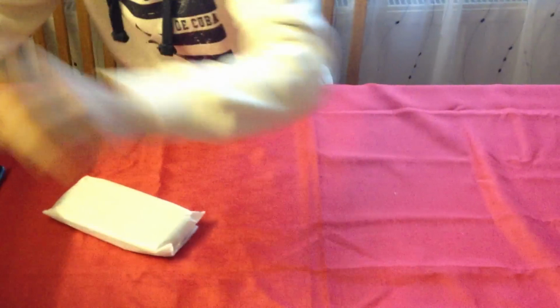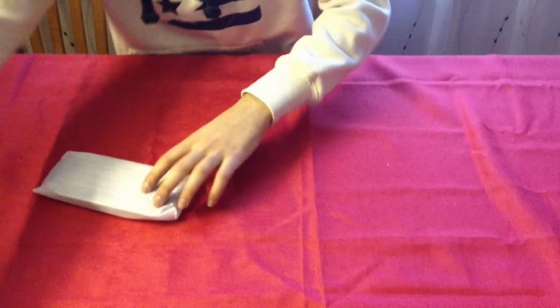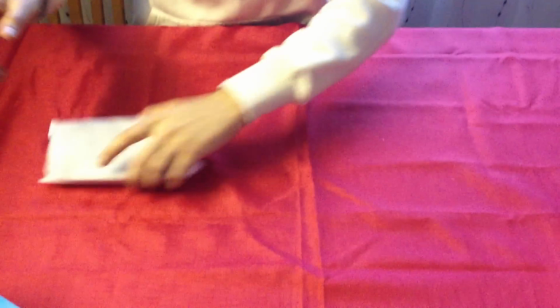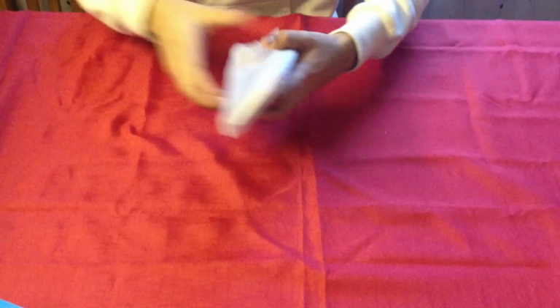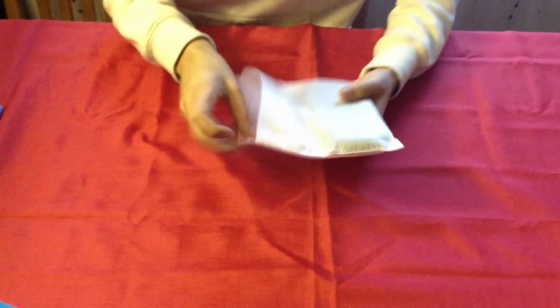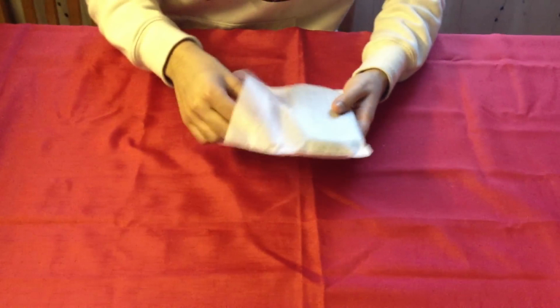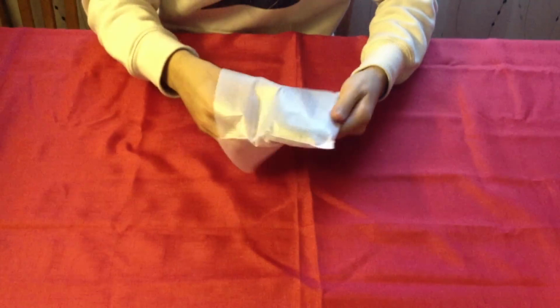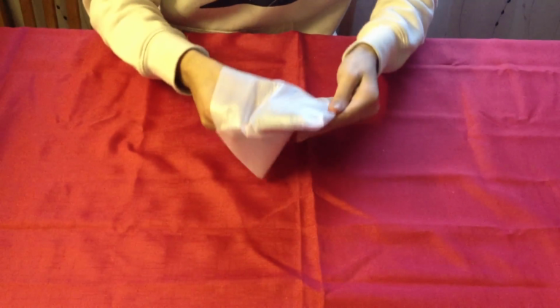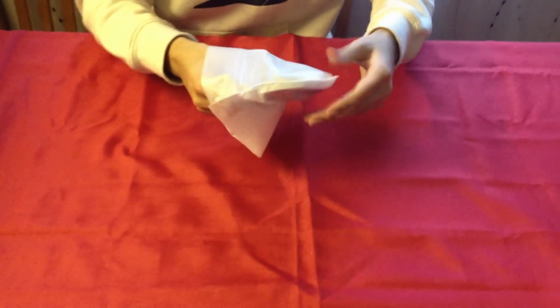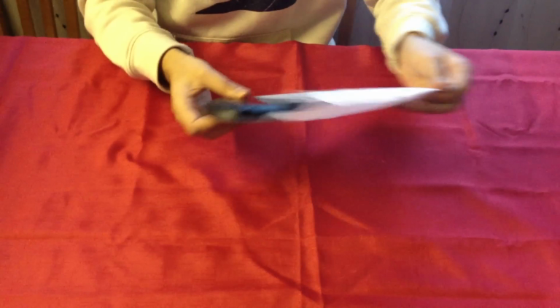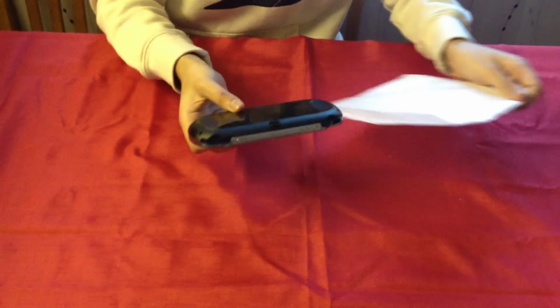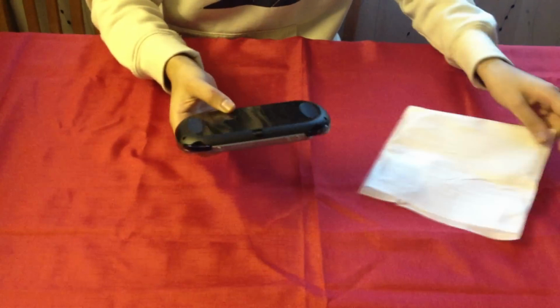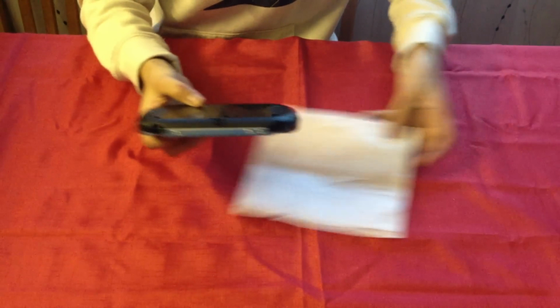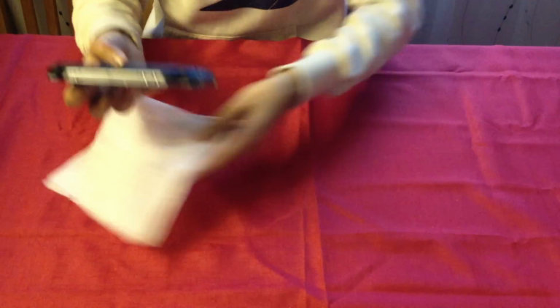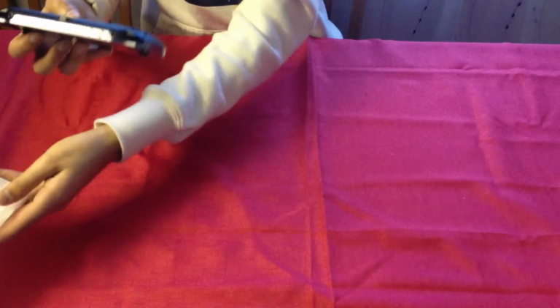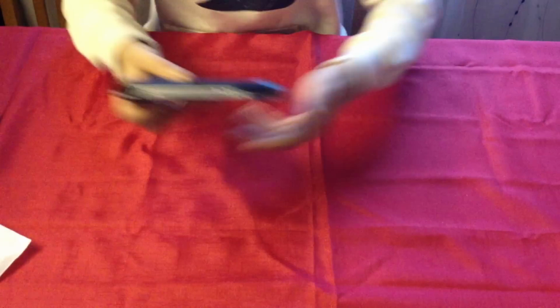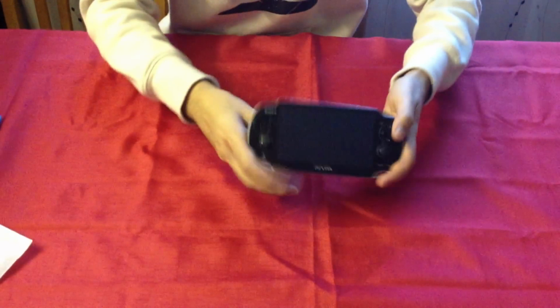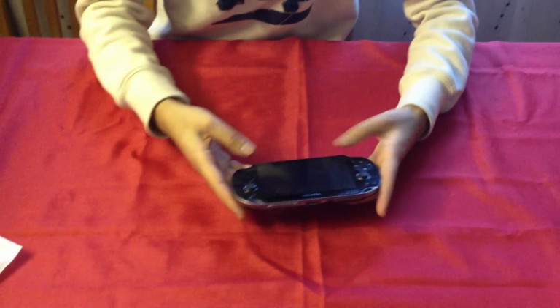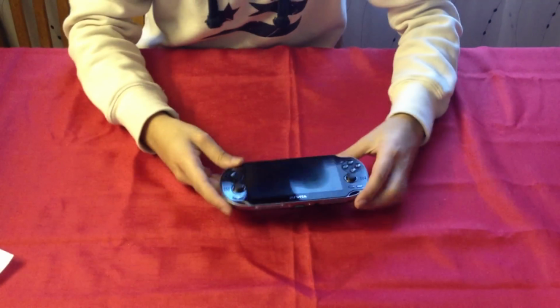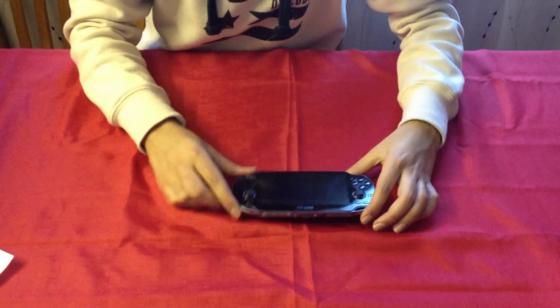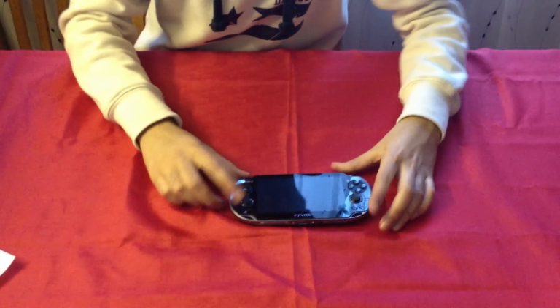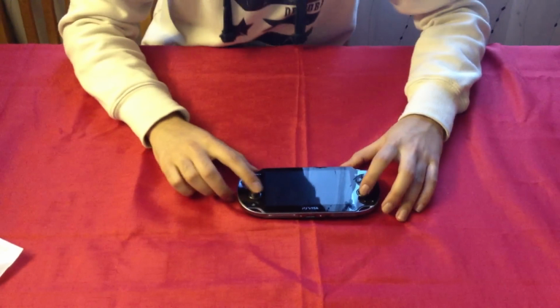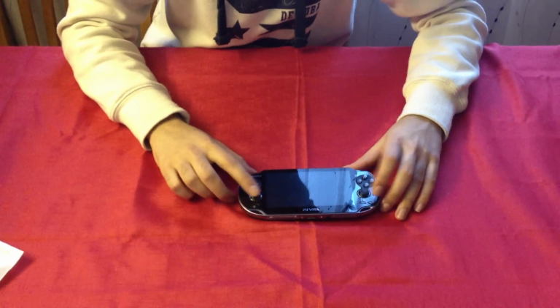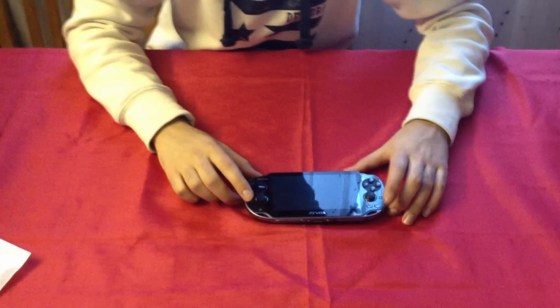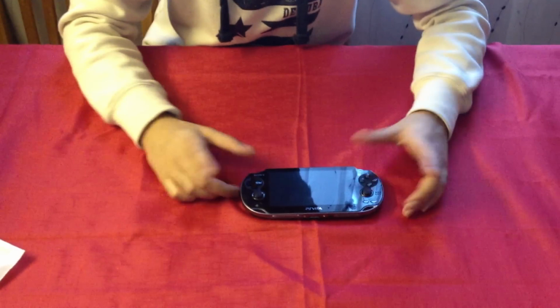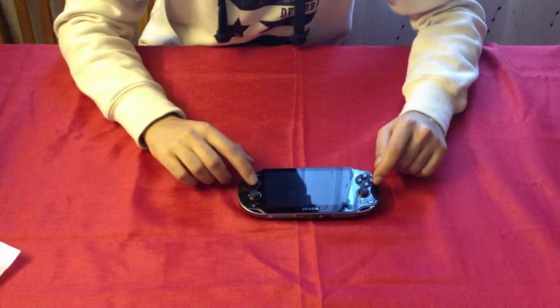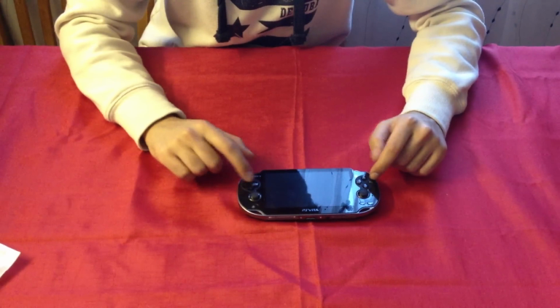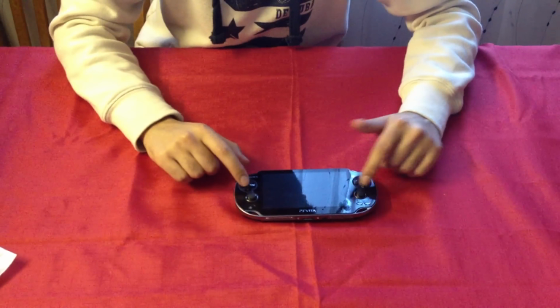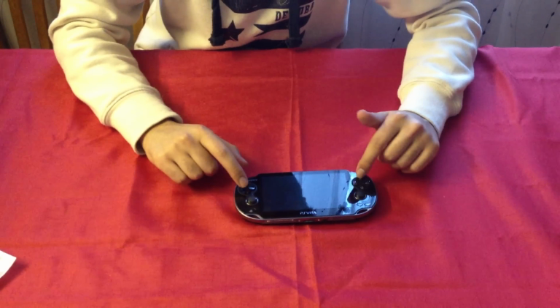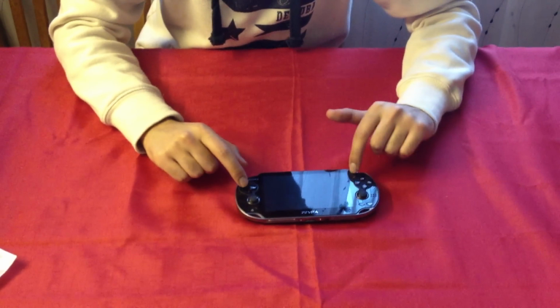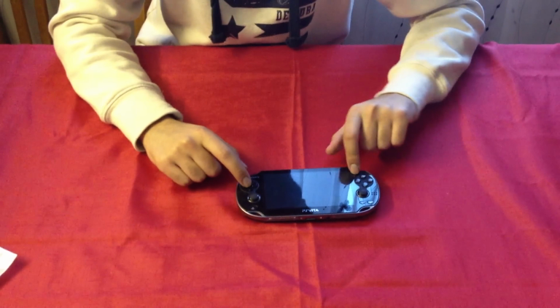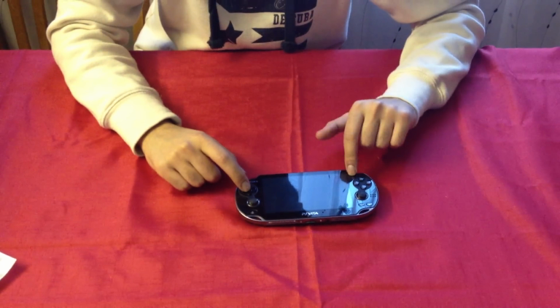Get rid of that. Right. The PS Vita. Here it is. As you can see, two analog sticks. Start and select buttons. D-pad. Triangle. You've got your camera there.